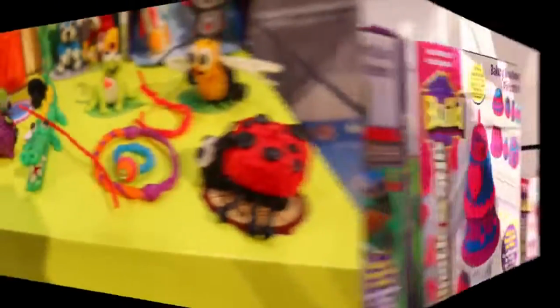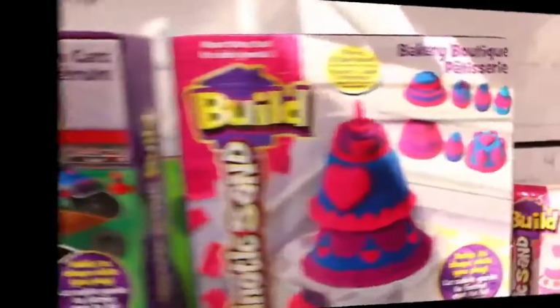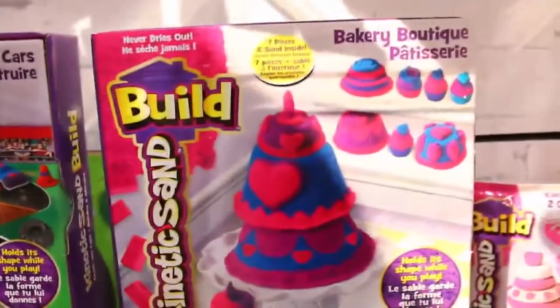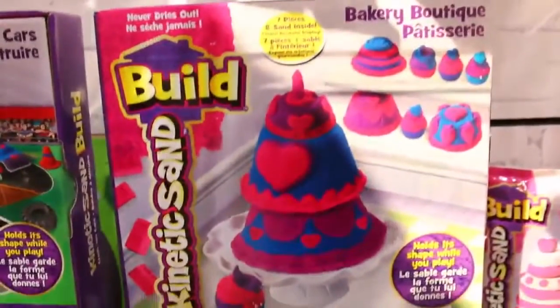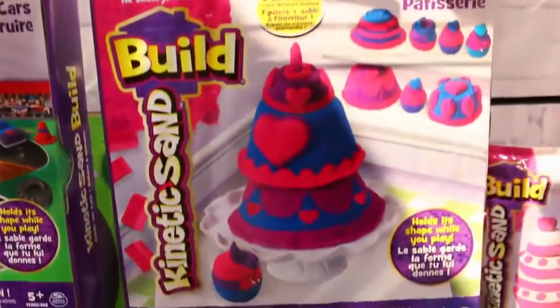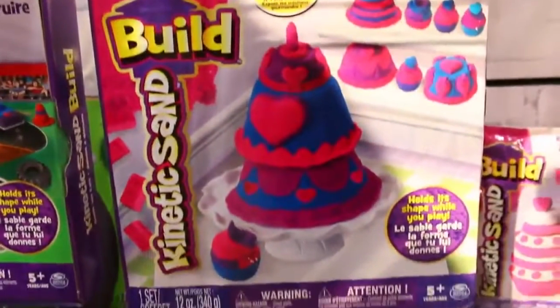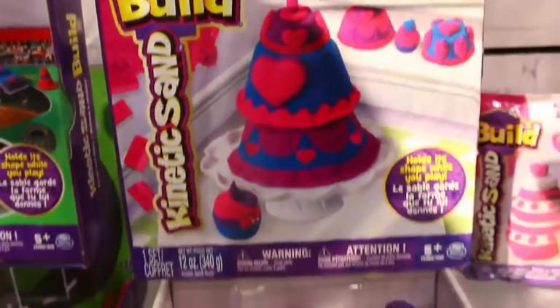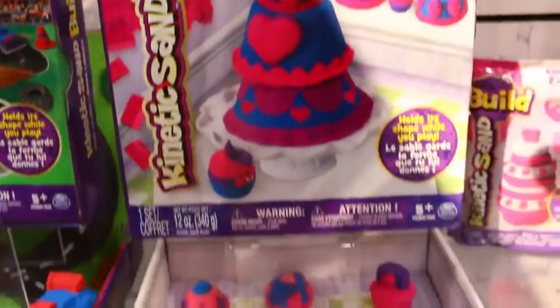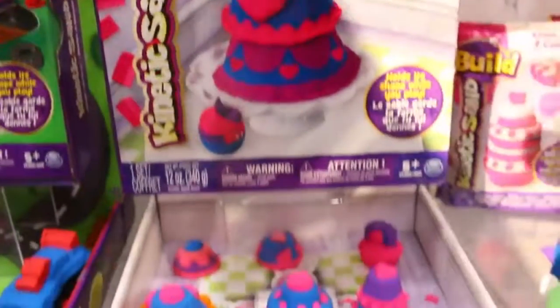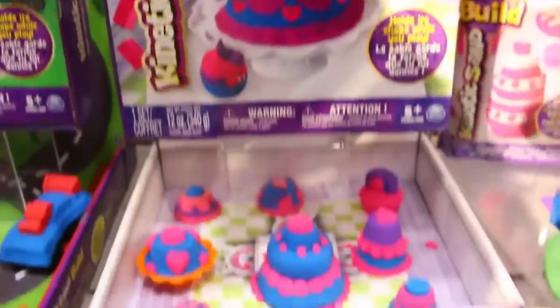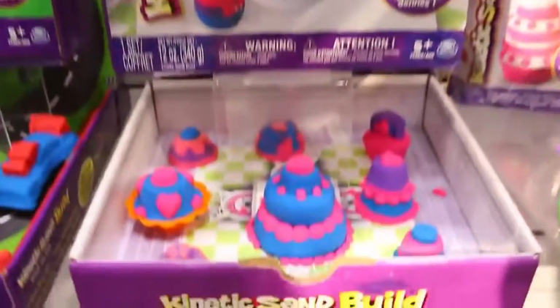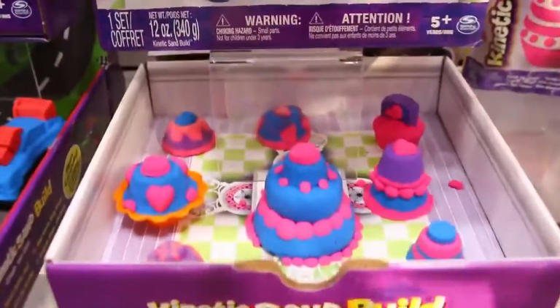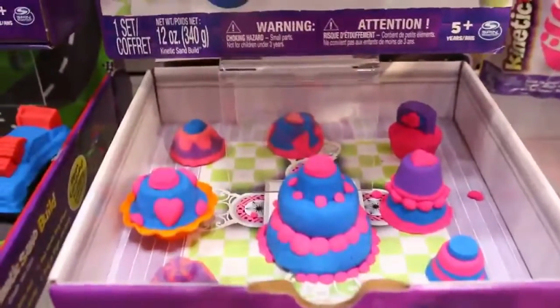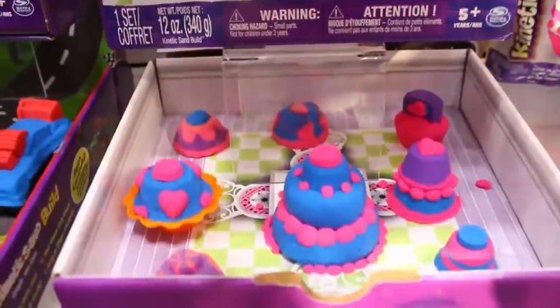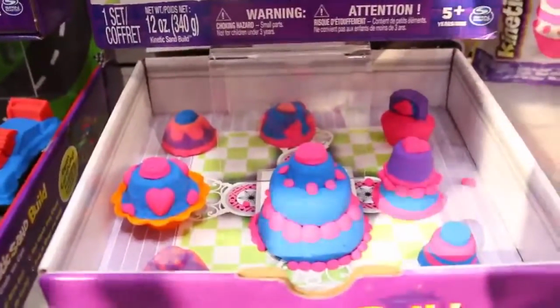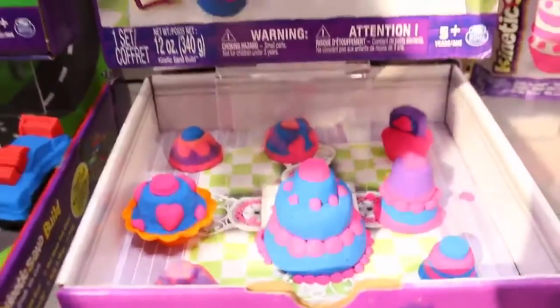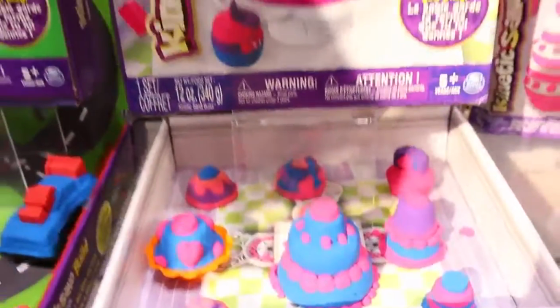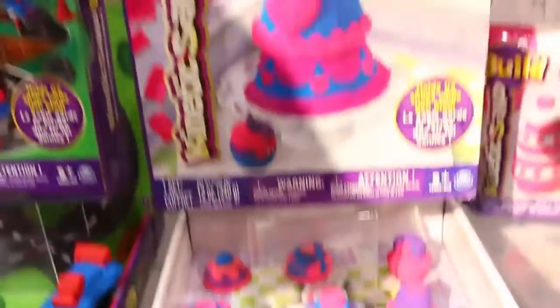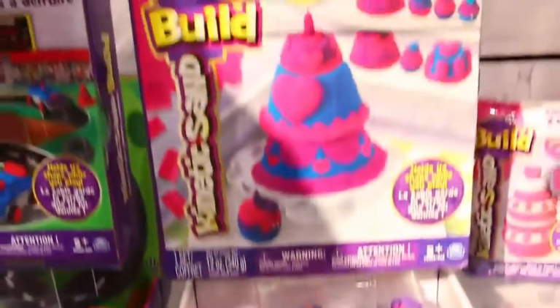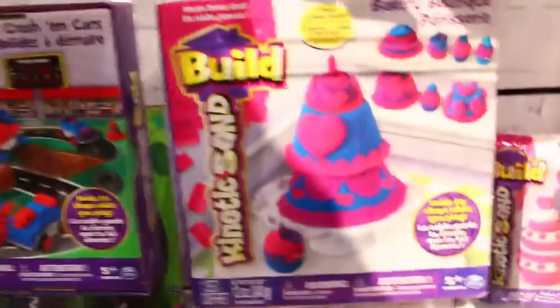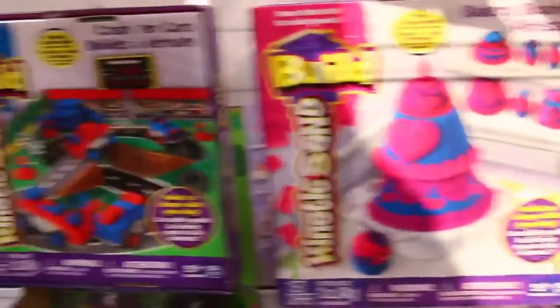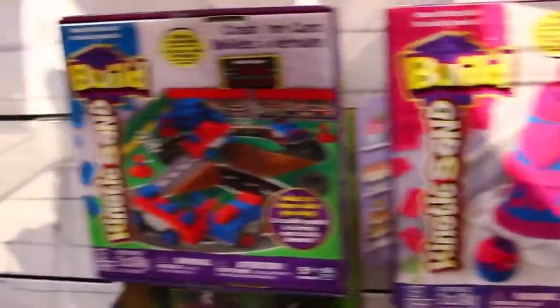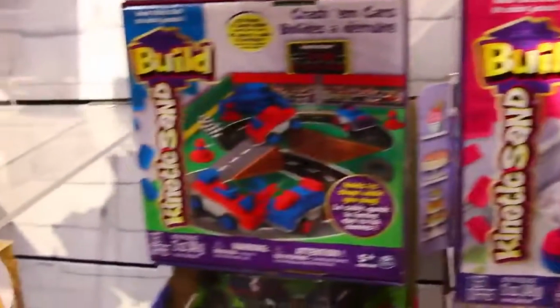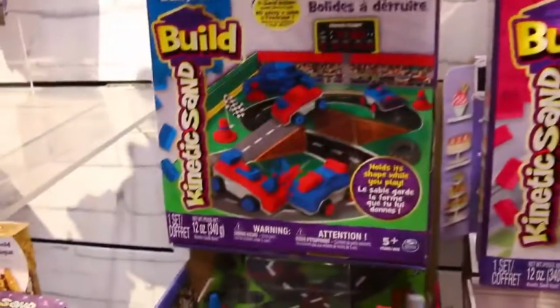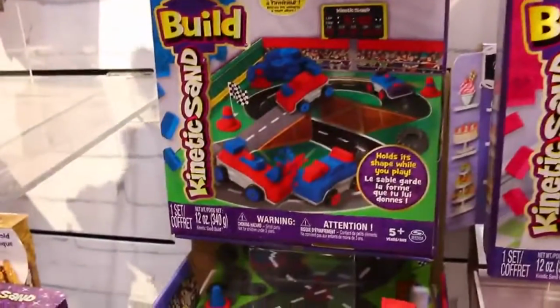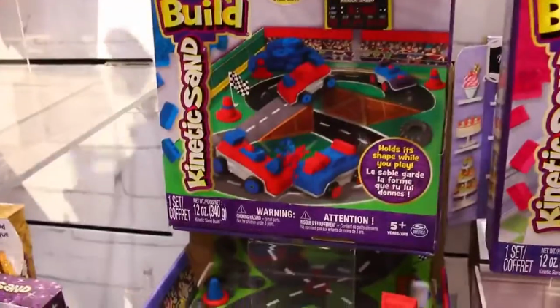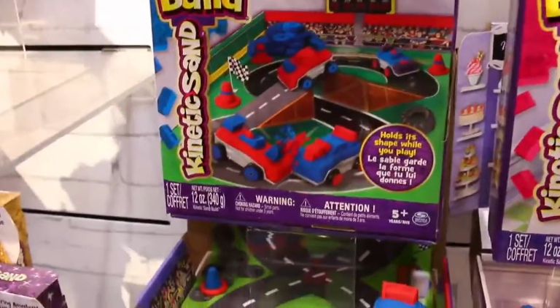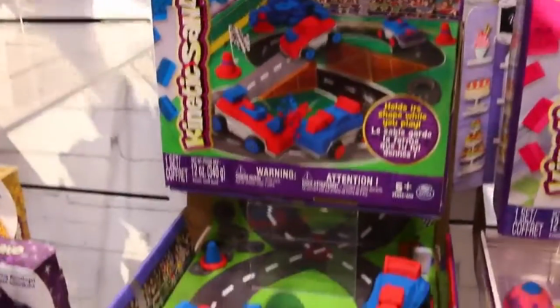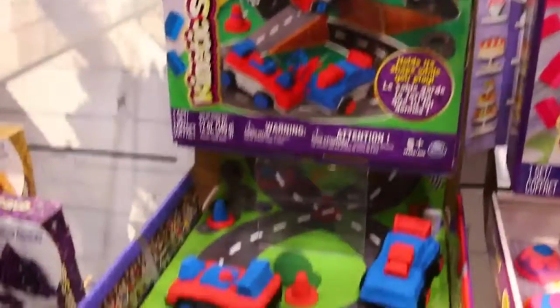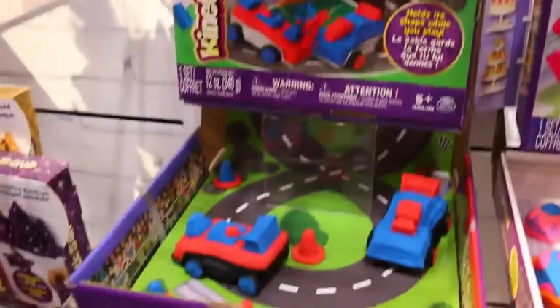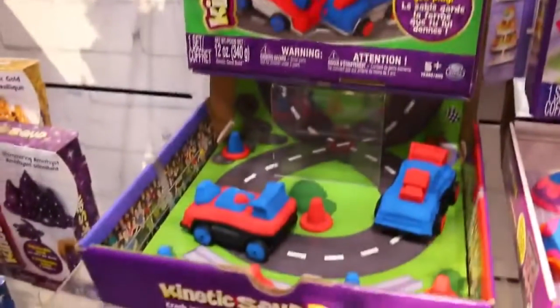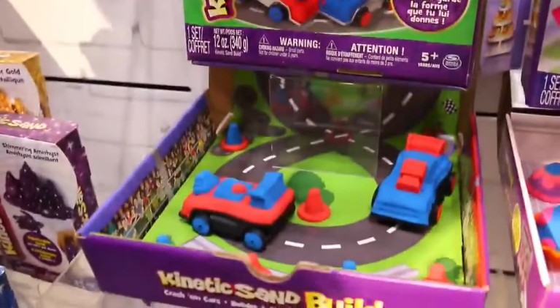There's also a whole bunch of brand new Kinetic Sand play sets. This is a building set, this is a bakery boutique, and we also have brand new cars — I've seen those in stores too.